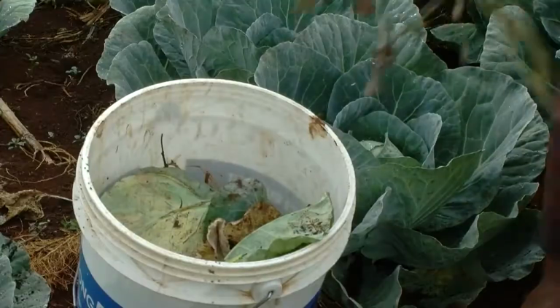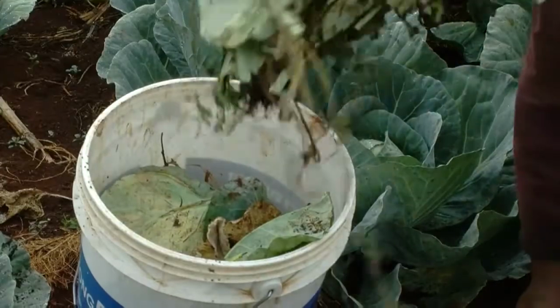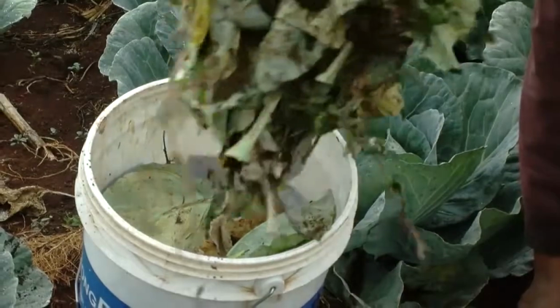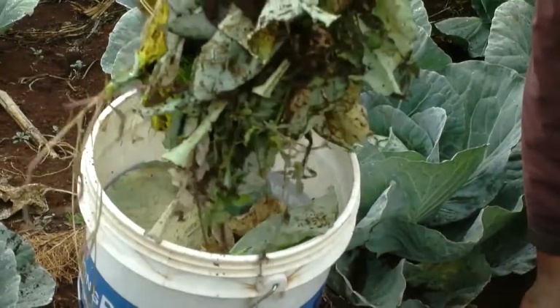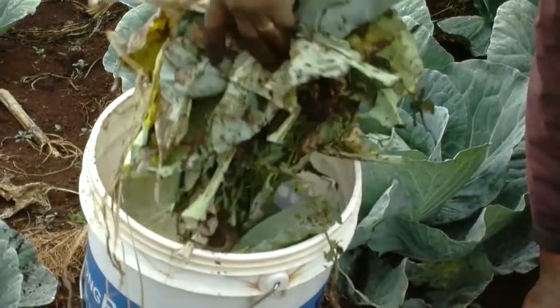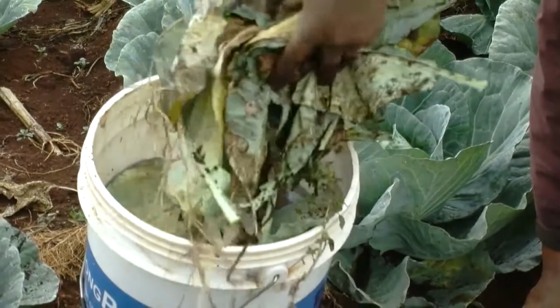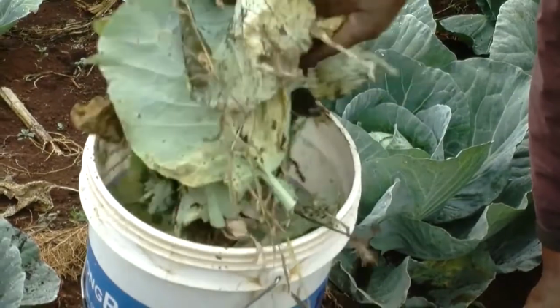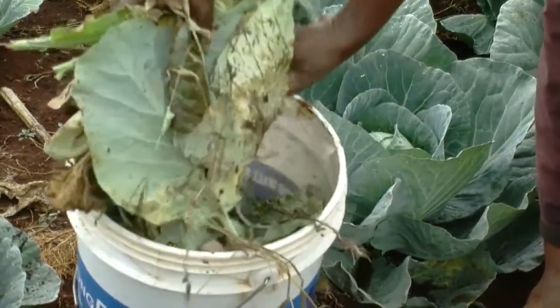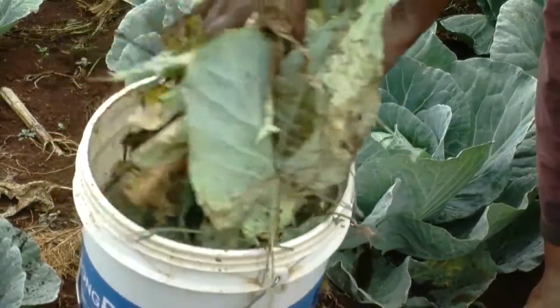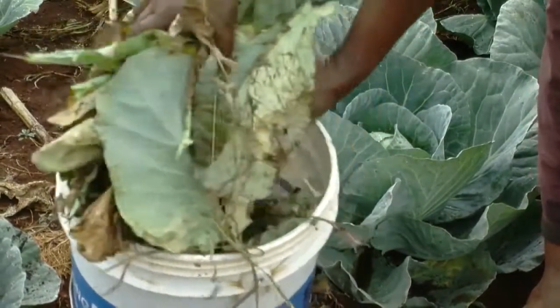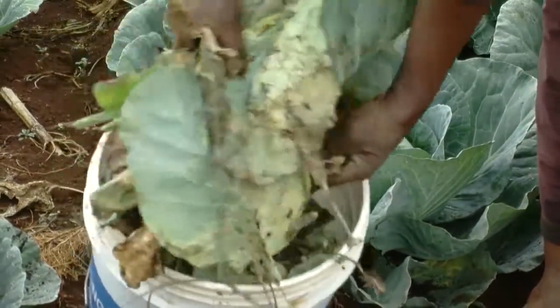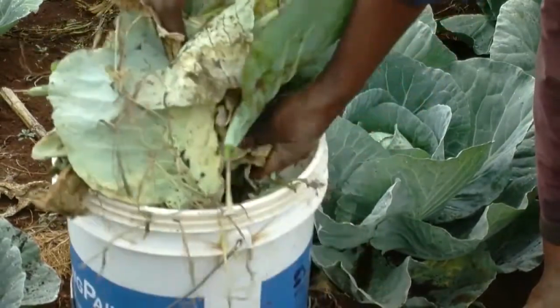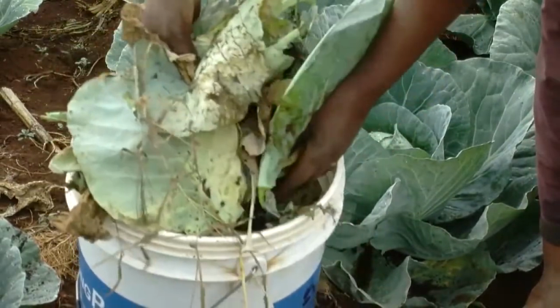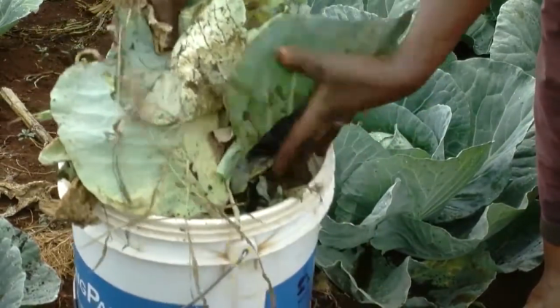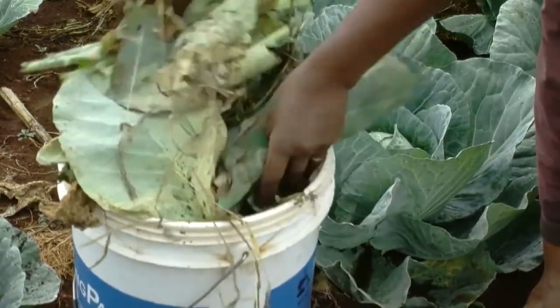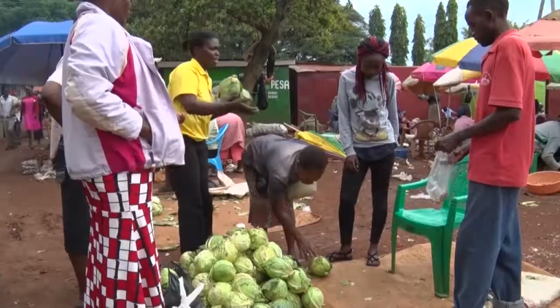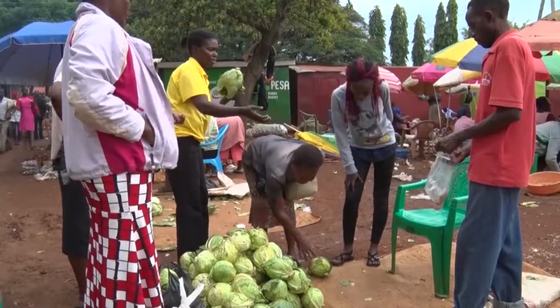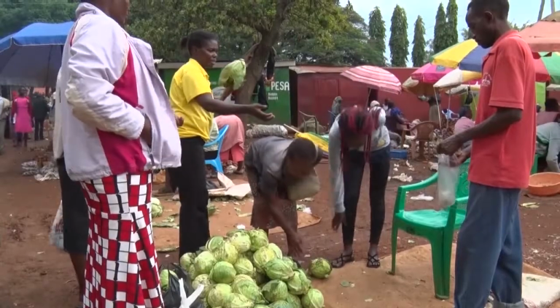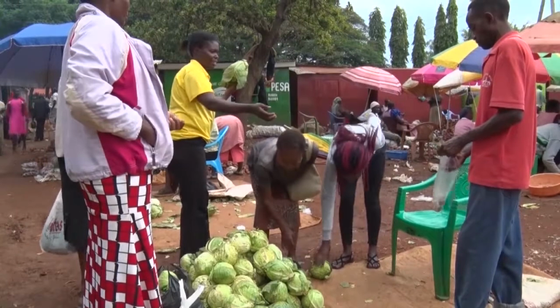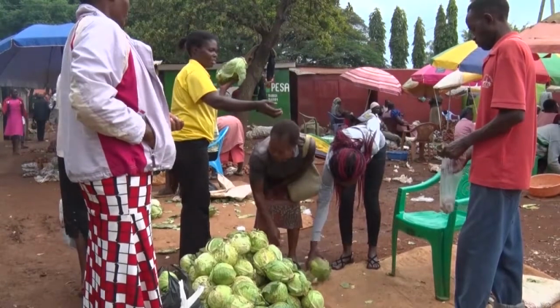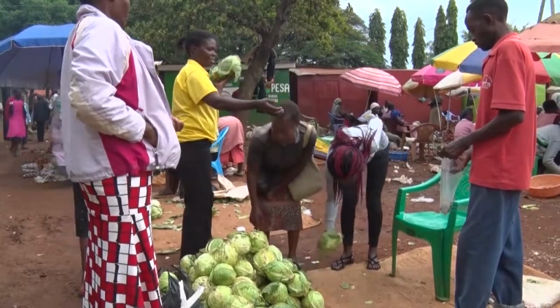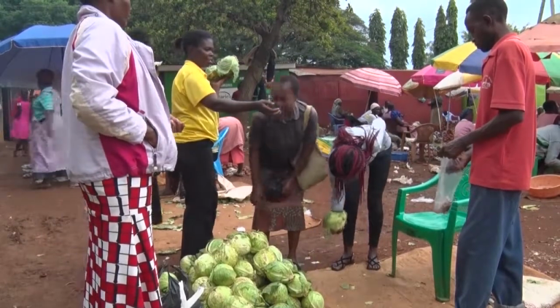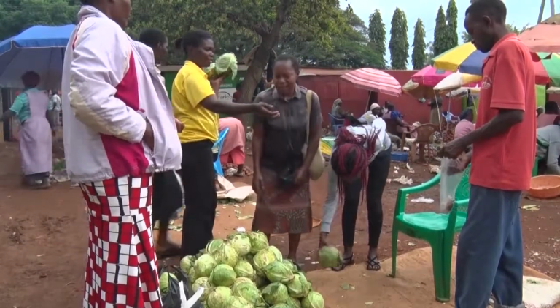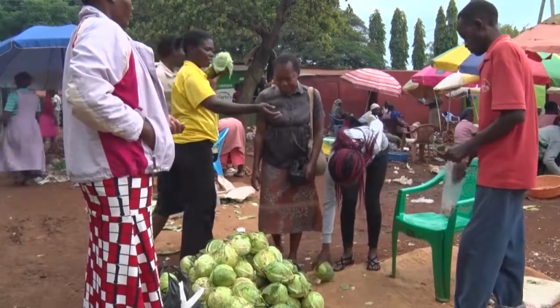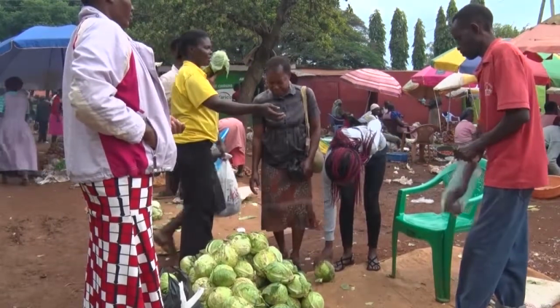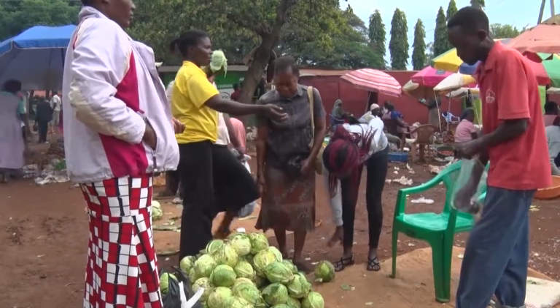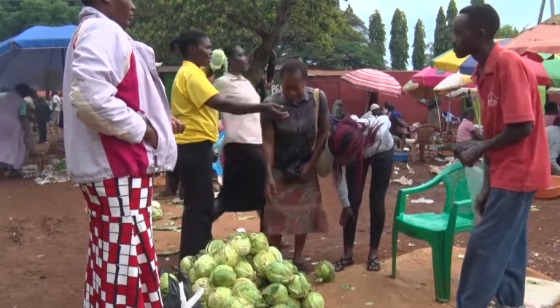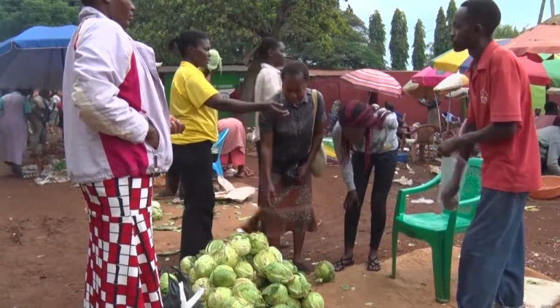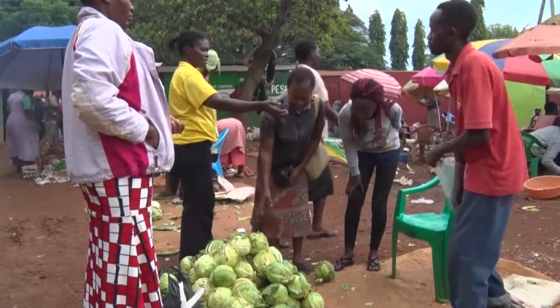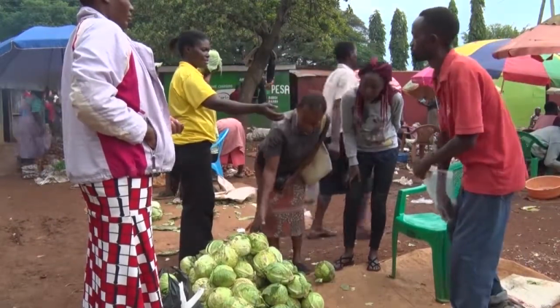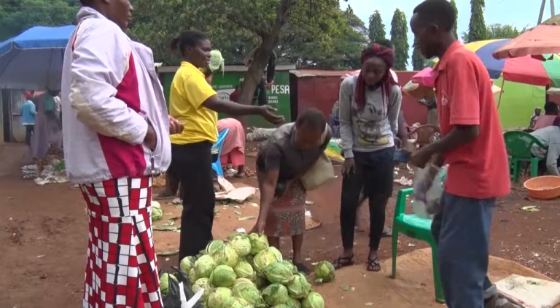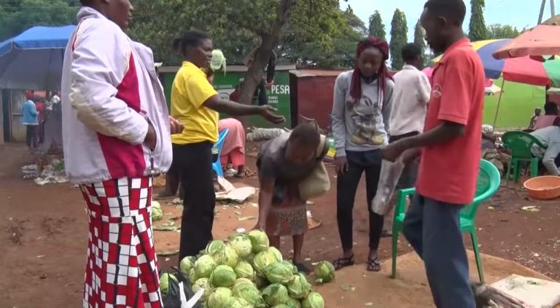After harvest, remove all plant debris from the field. A healthy cabbage crop can increase the income for you and your family.